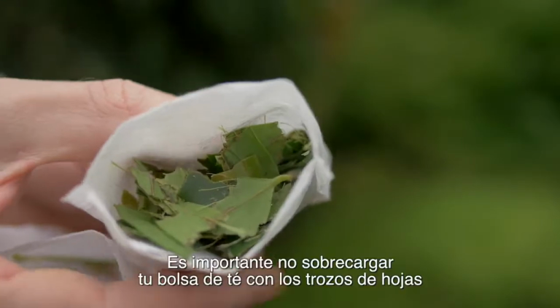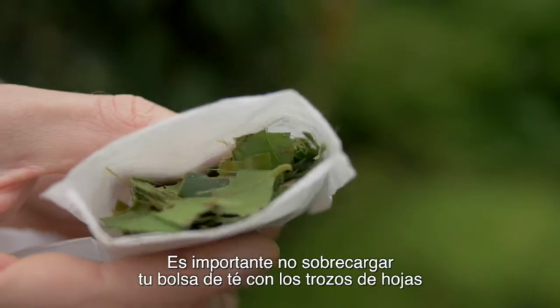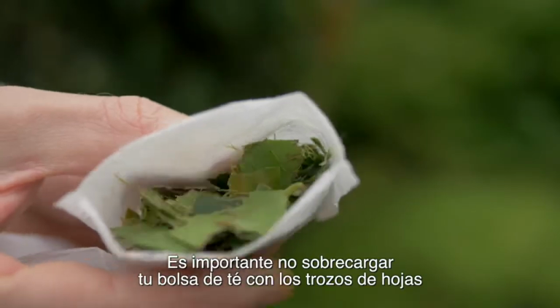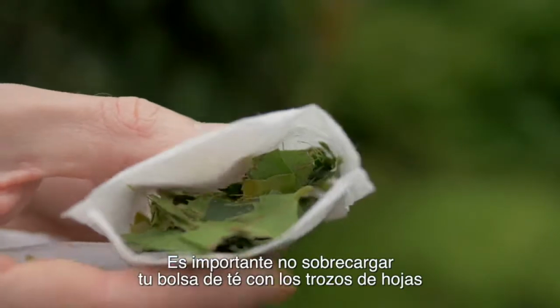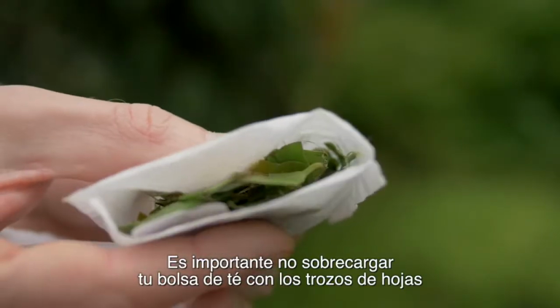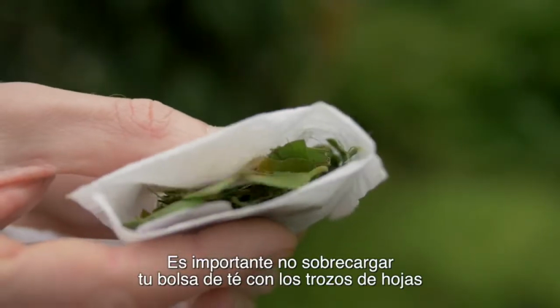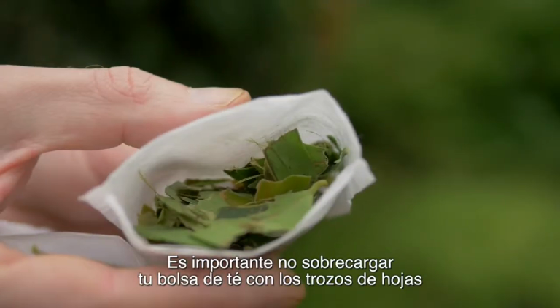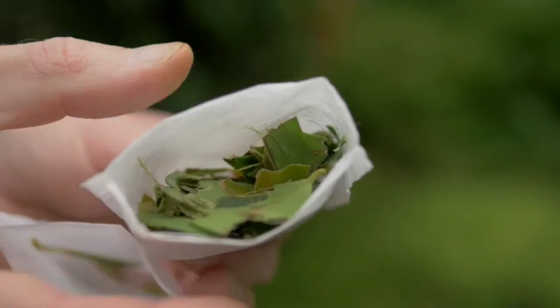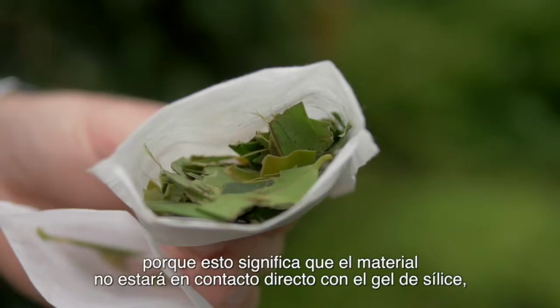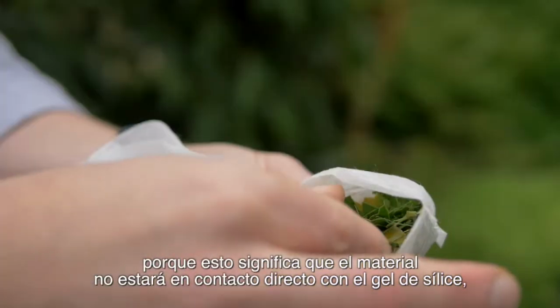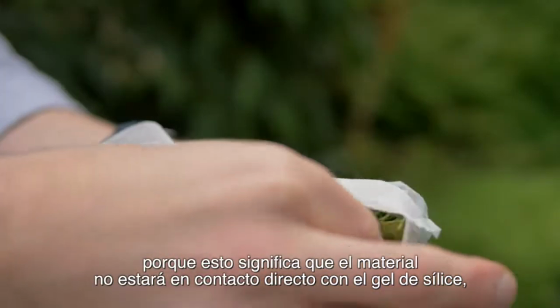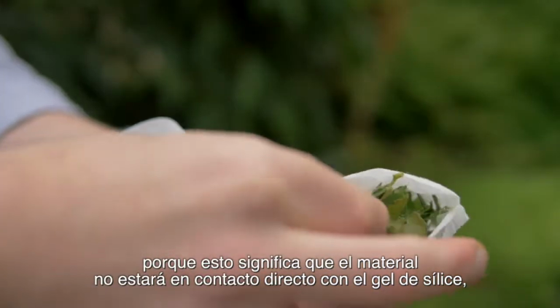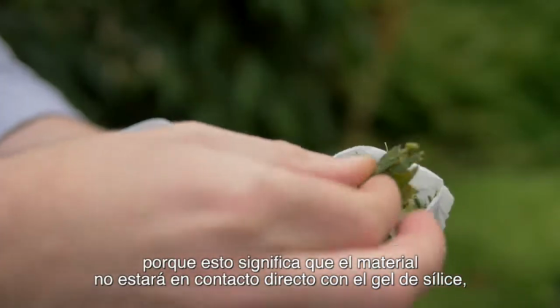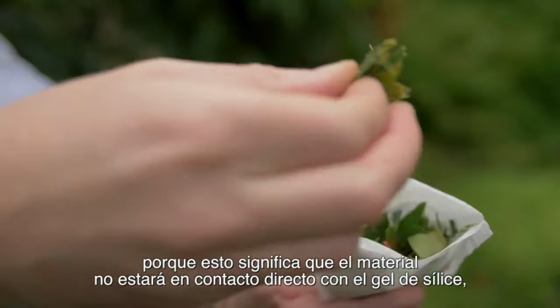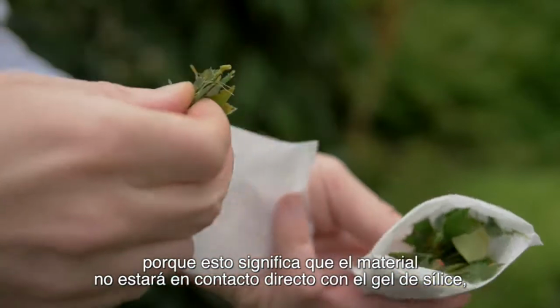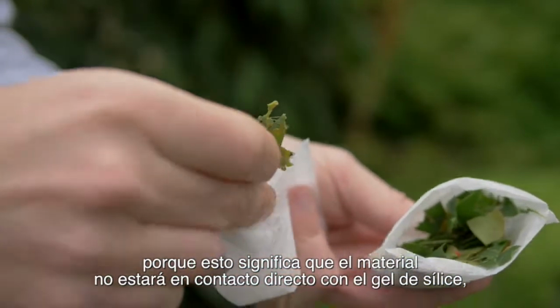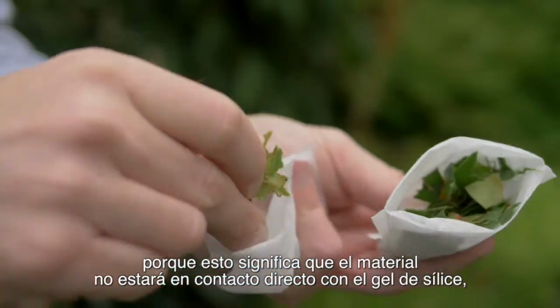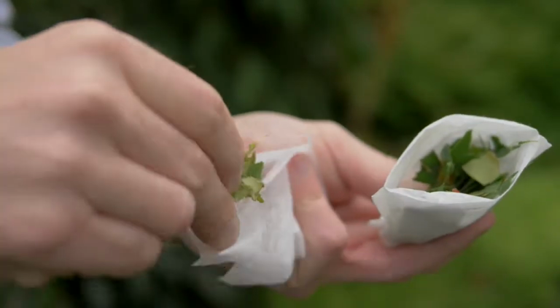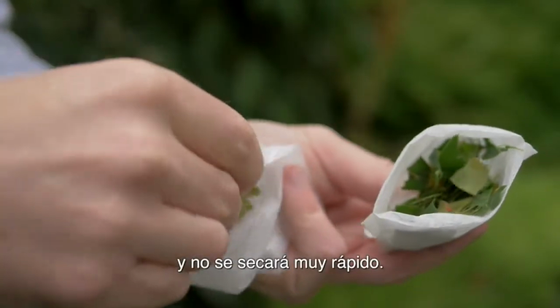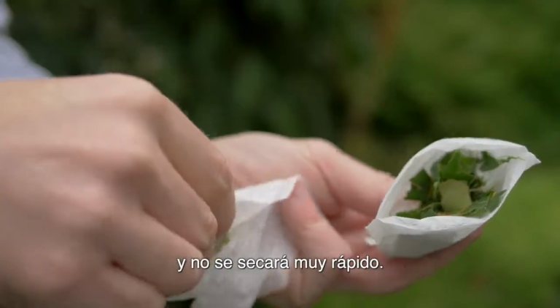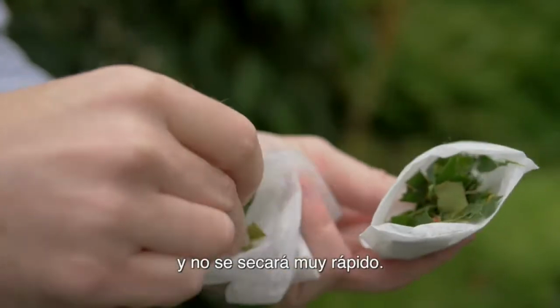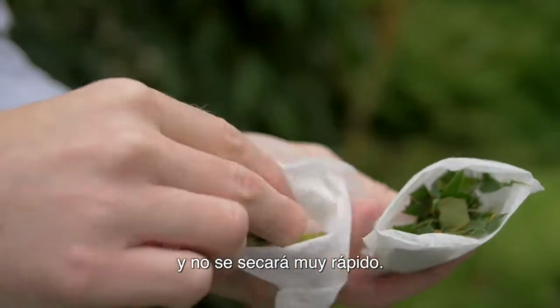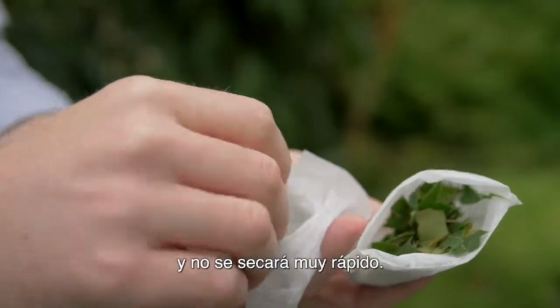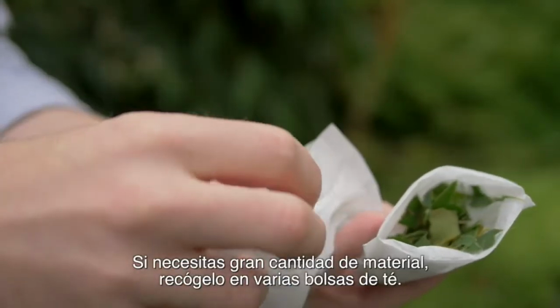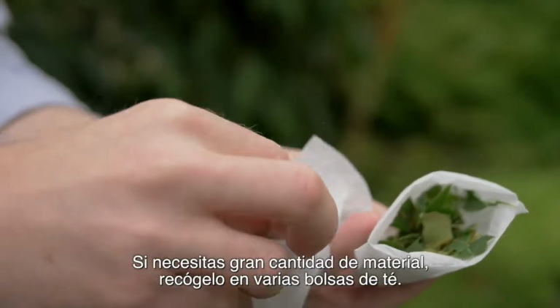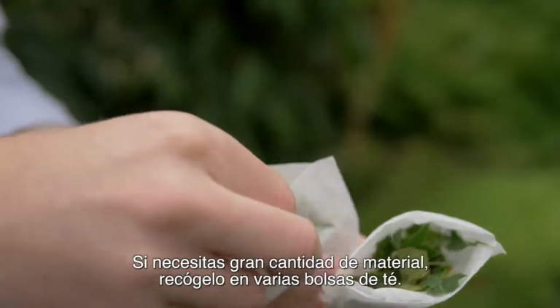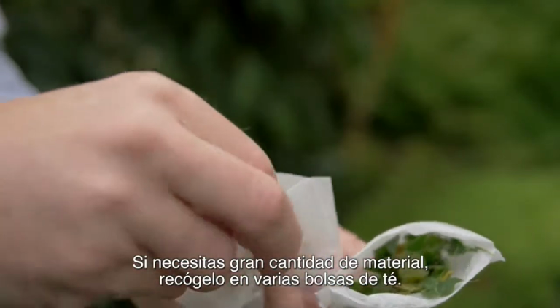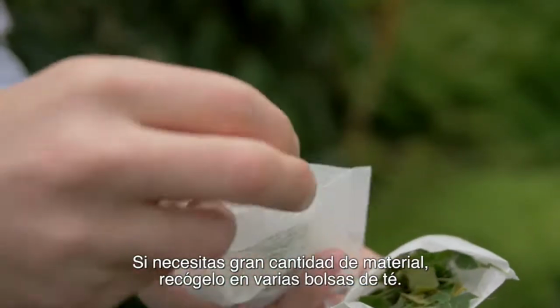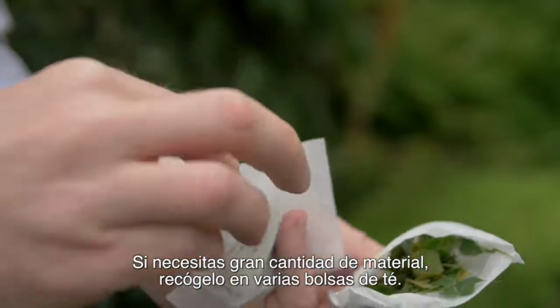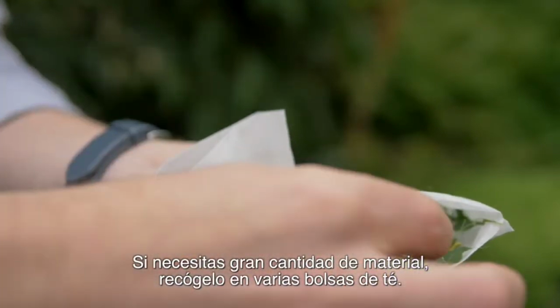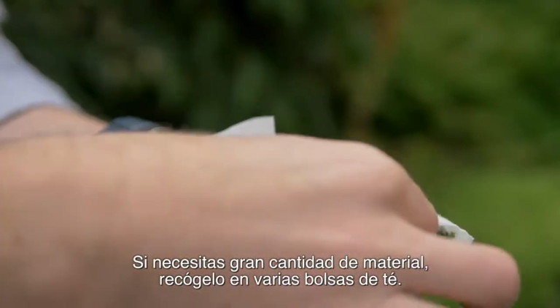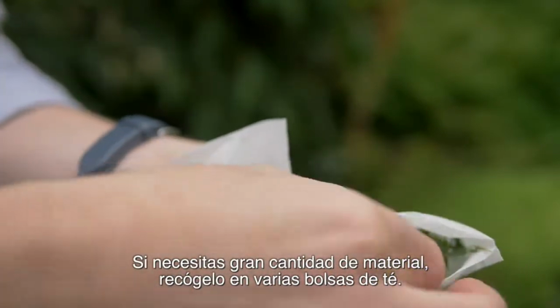It's important not to overfill your tea bag with leaf material, because that means the leaf material won't be in close contact with silica gel and it won't dry out very quickly. If you do need lots of leaf material, collect it in several tea bags.